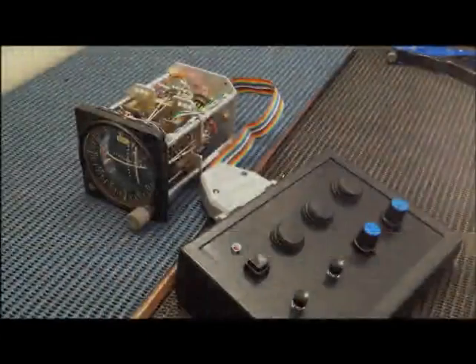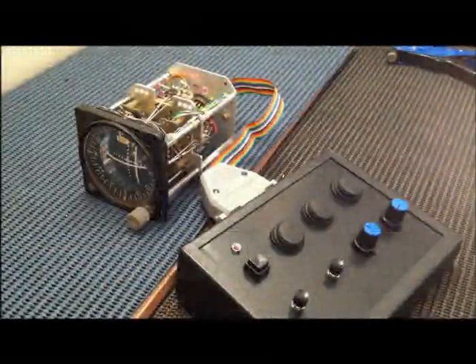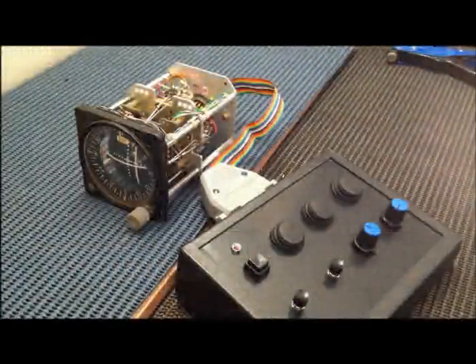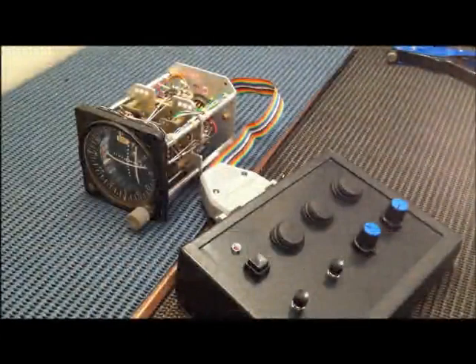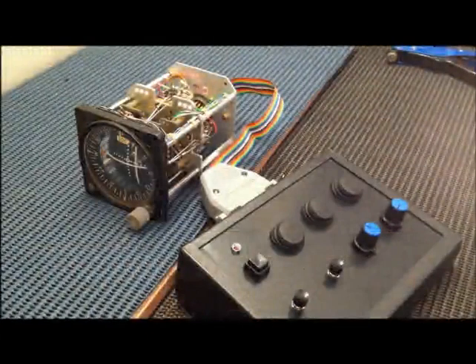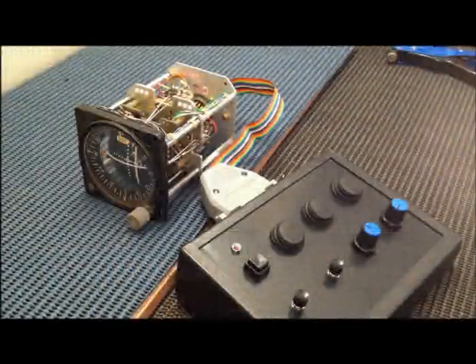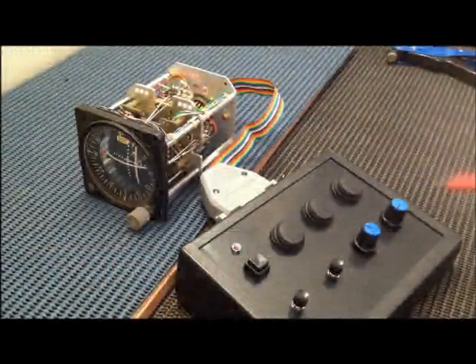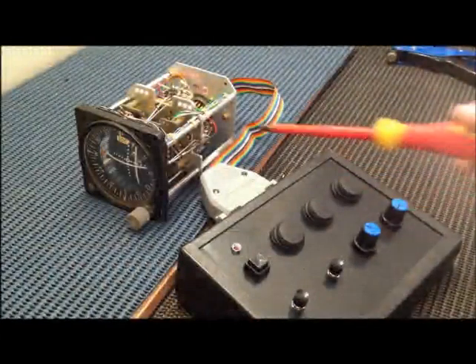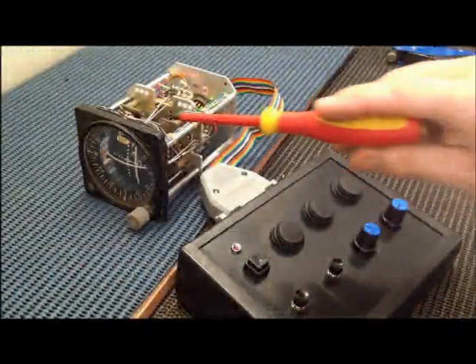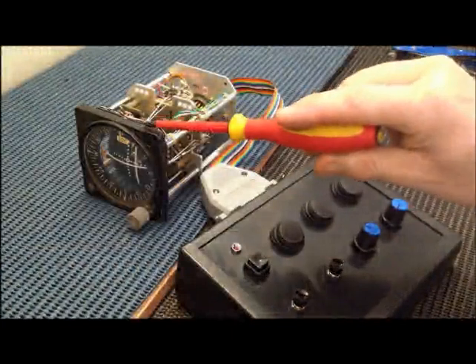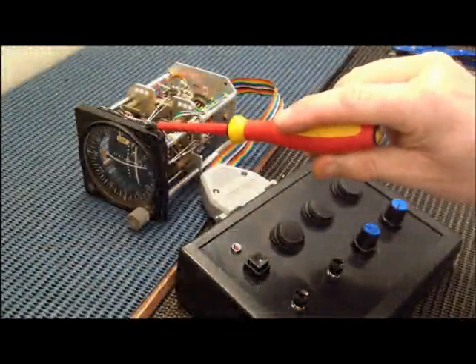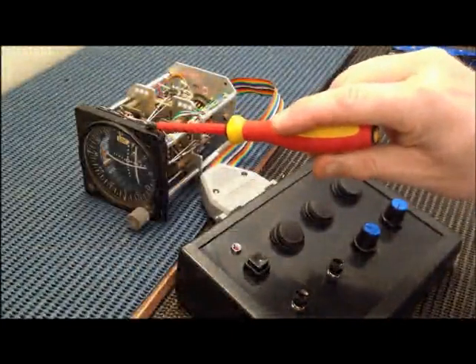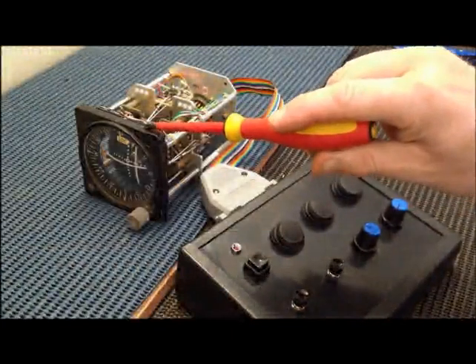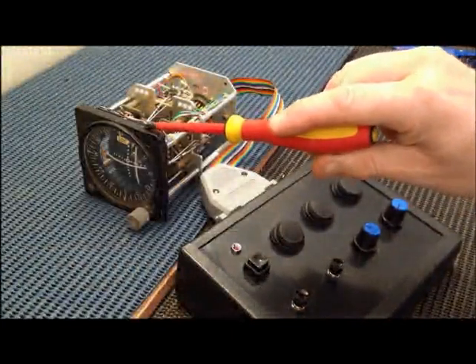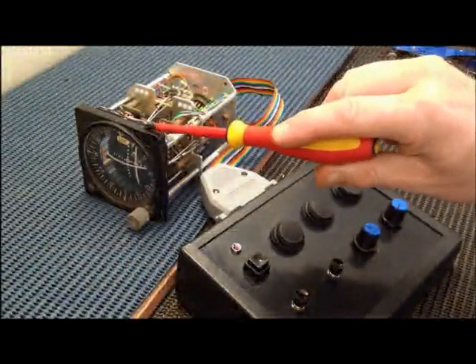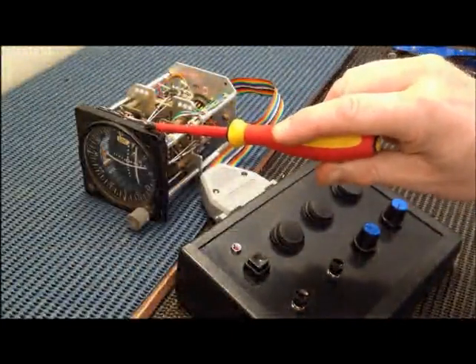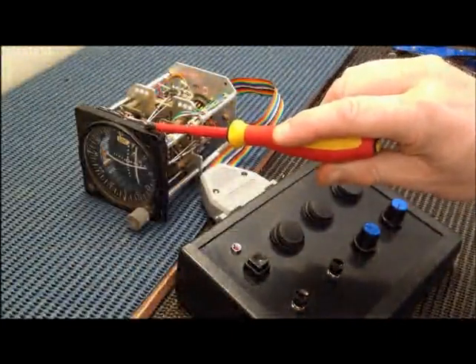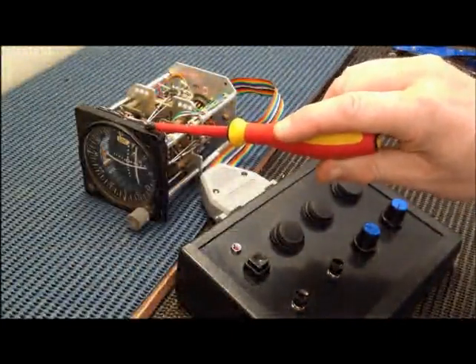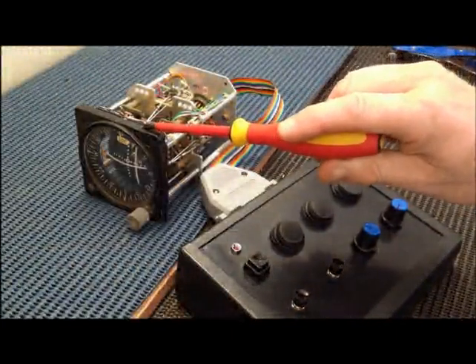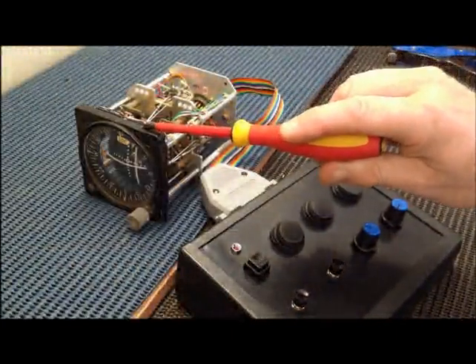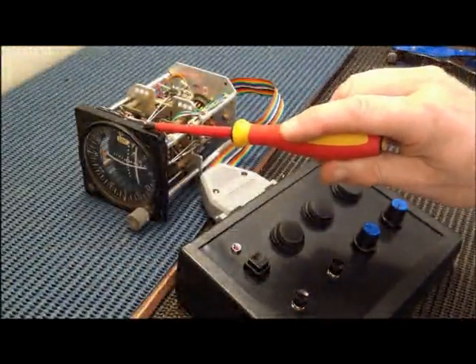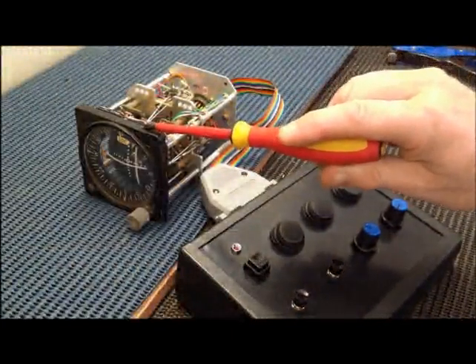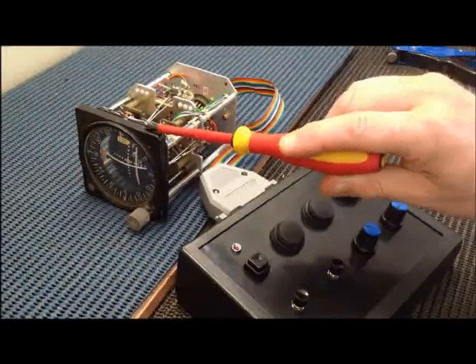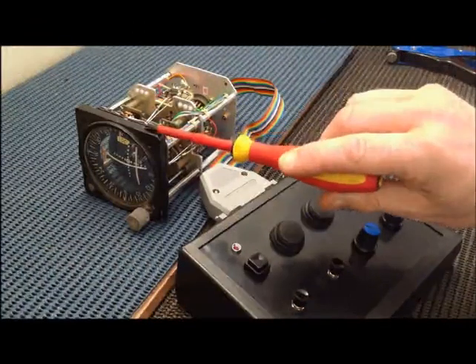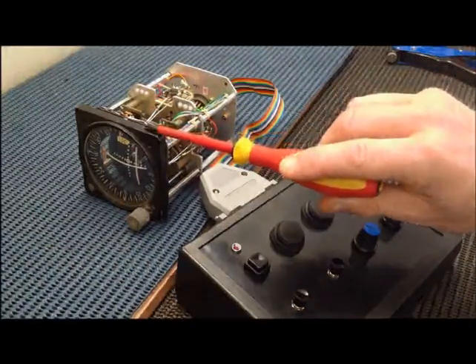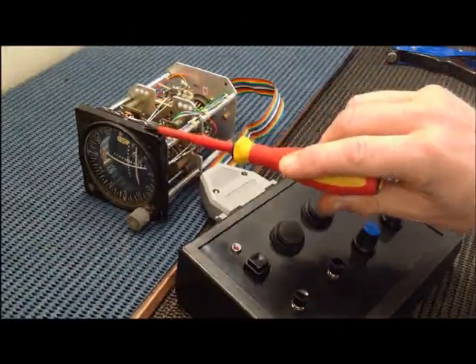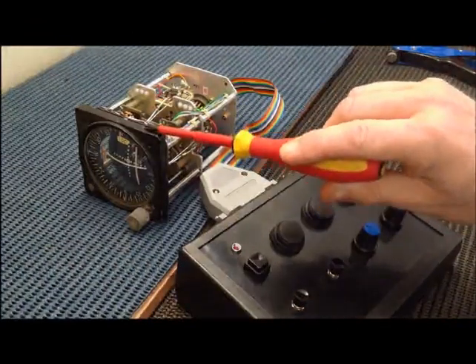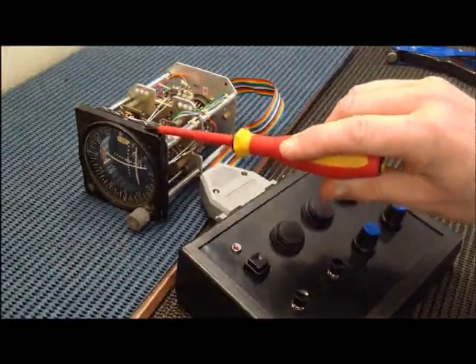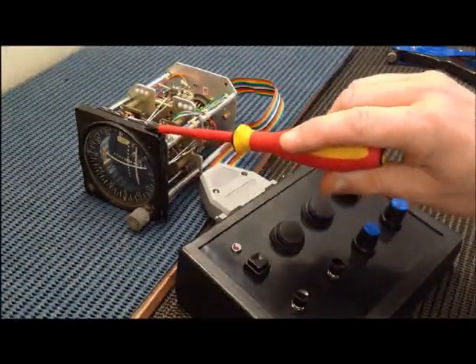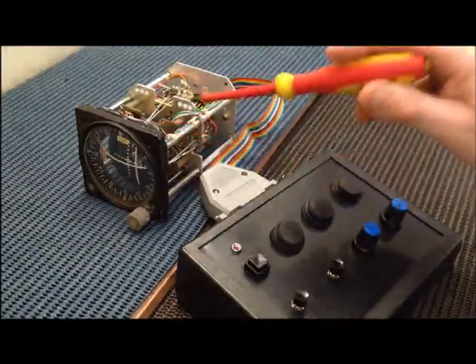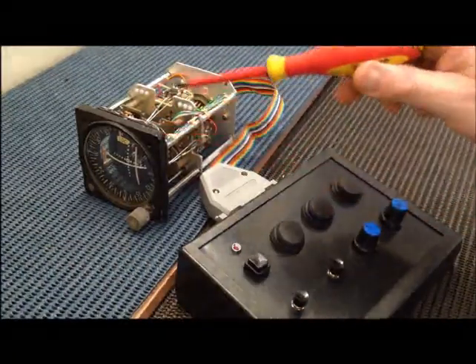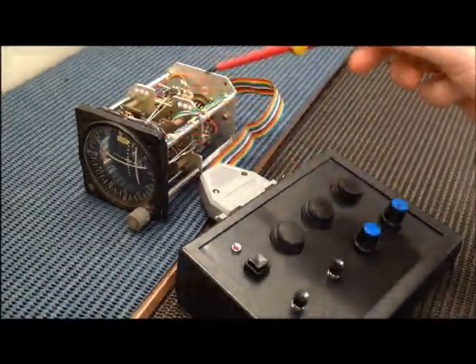The idea behind this video is really to allow you to see what exists beyond this screen, which, let's face it, that's pretty much what we all get to see as a pilot.